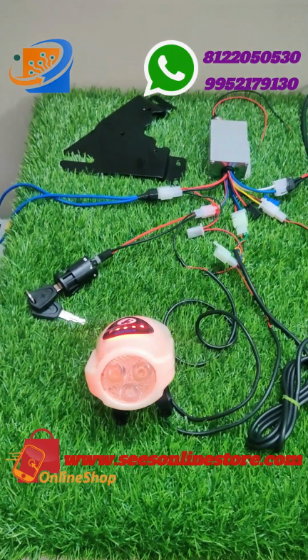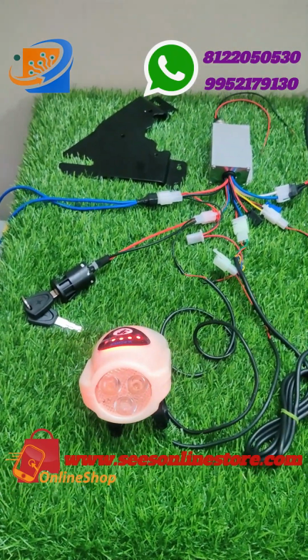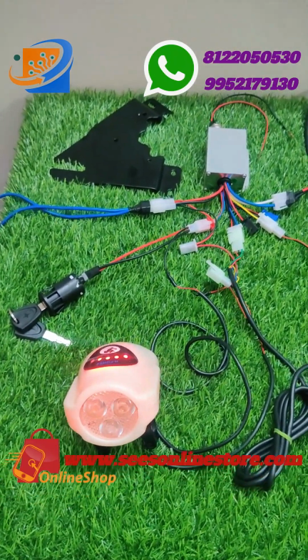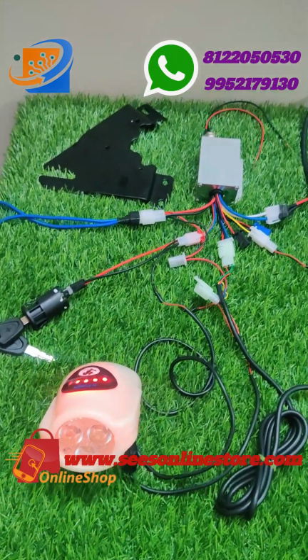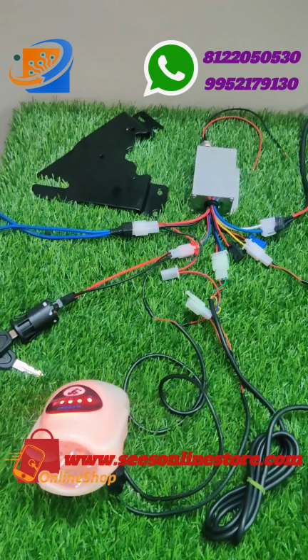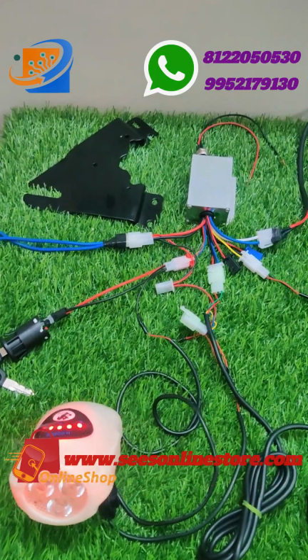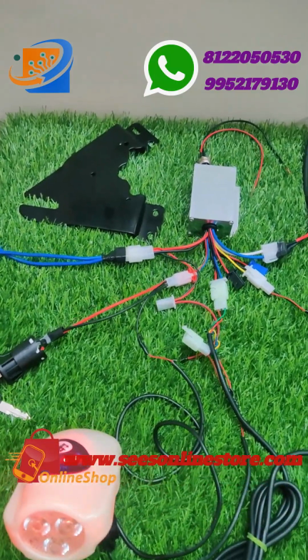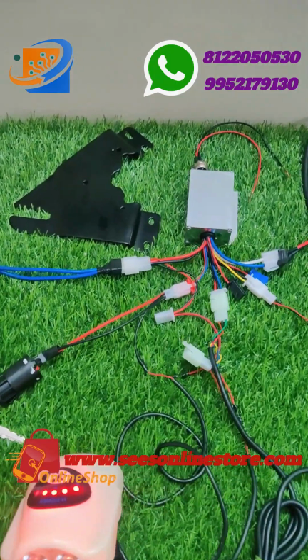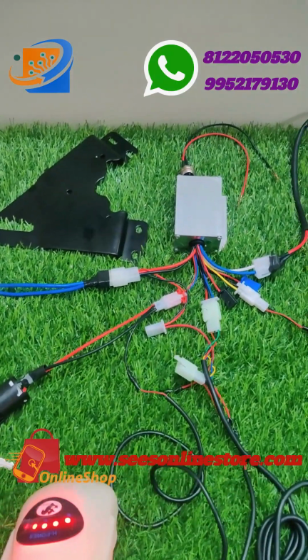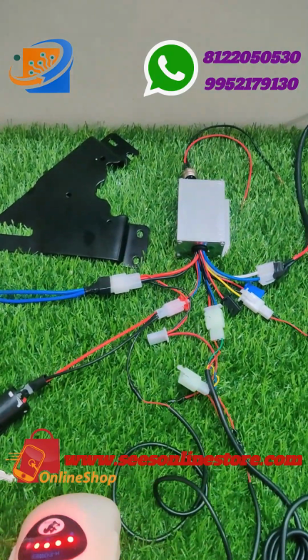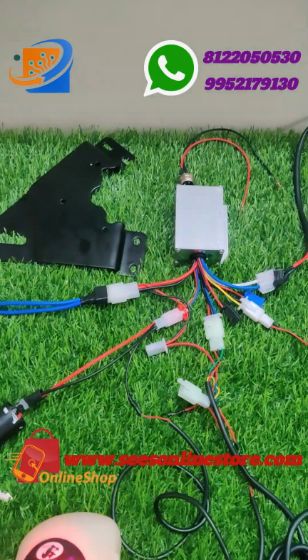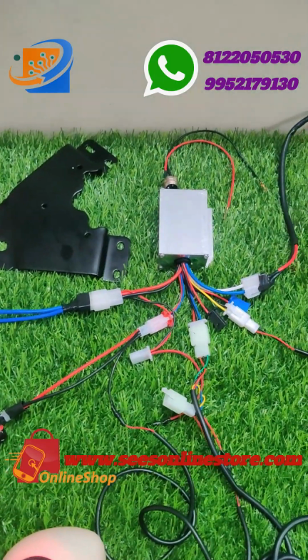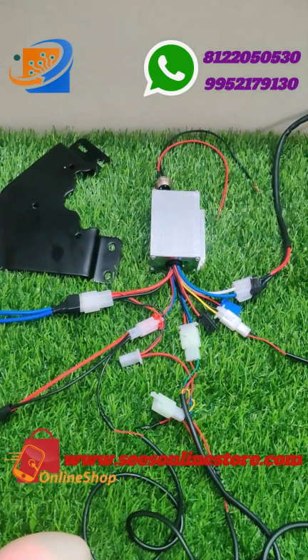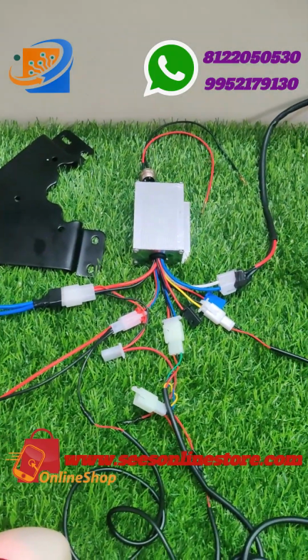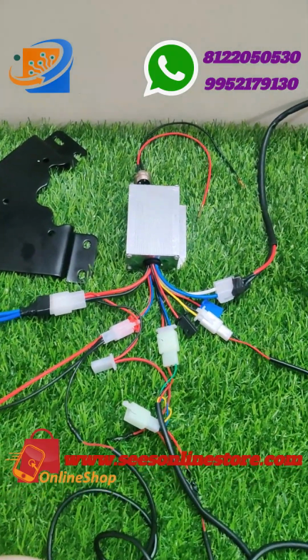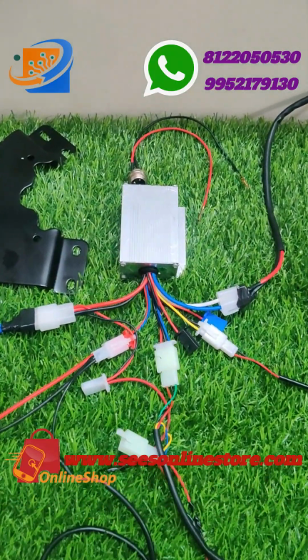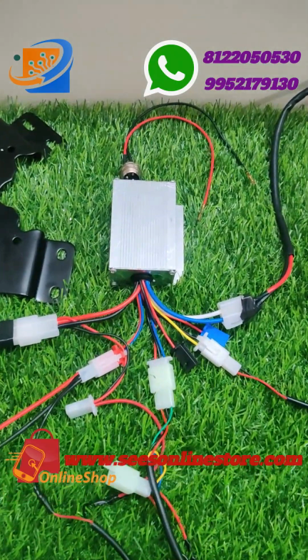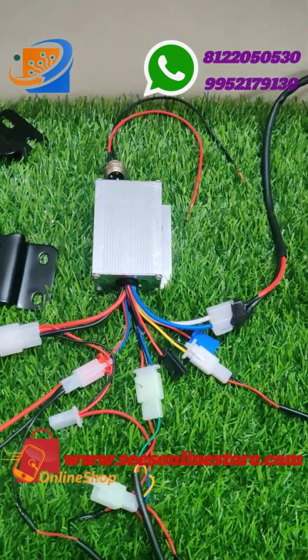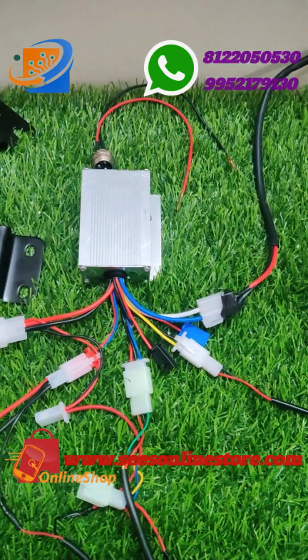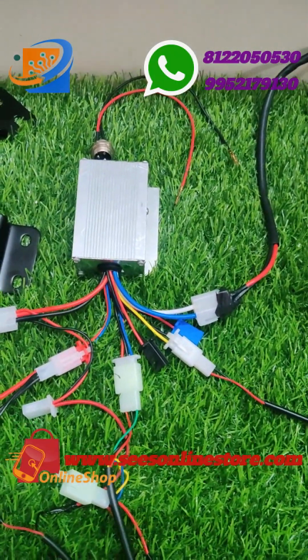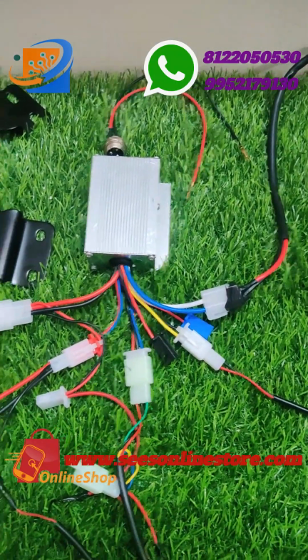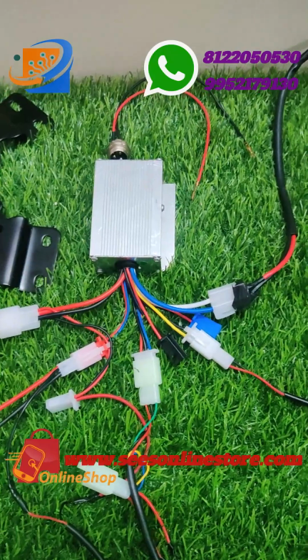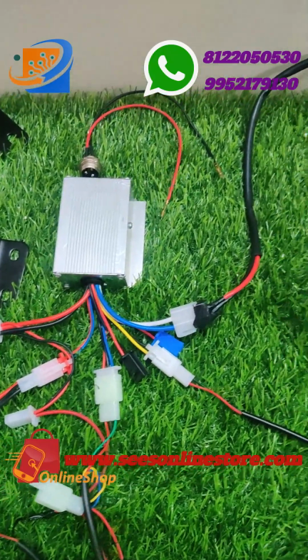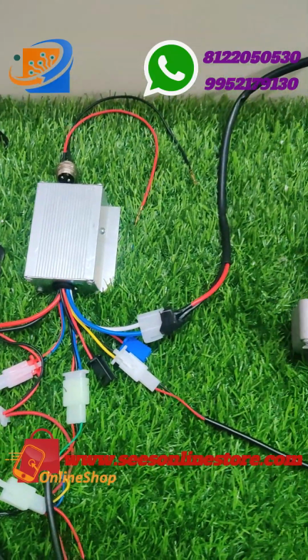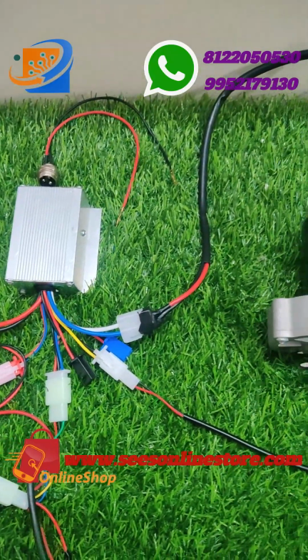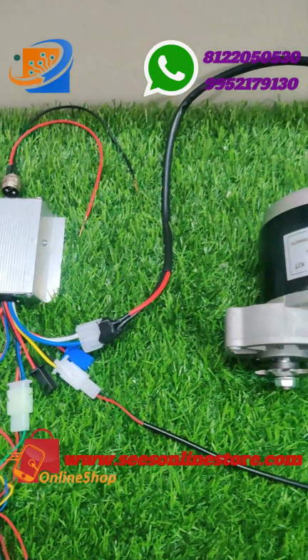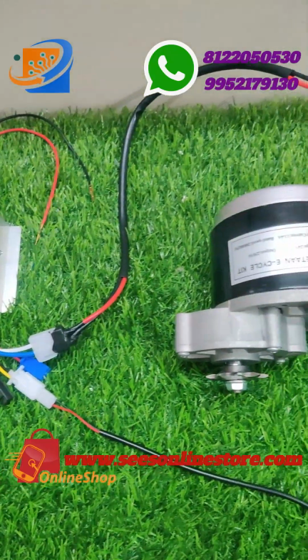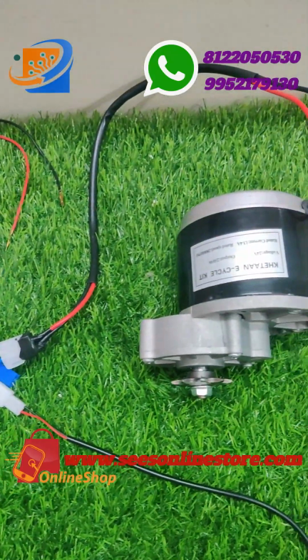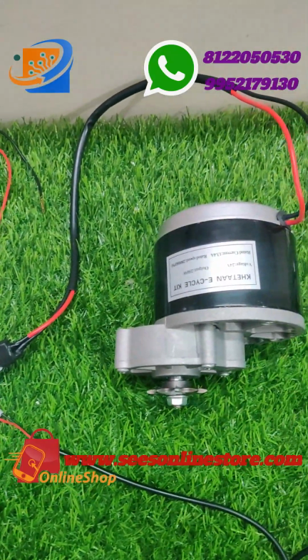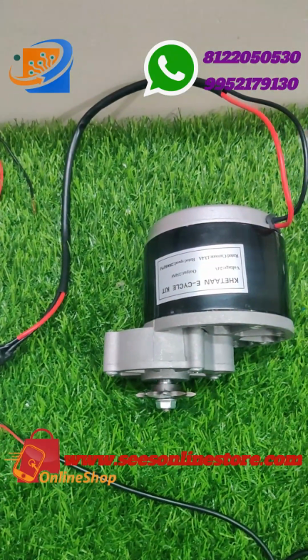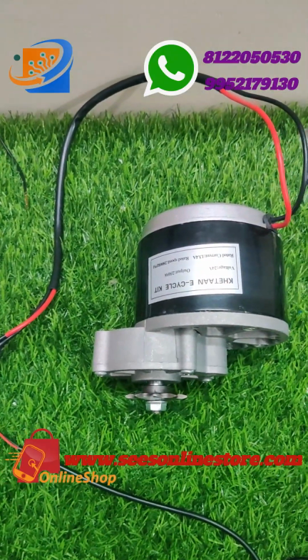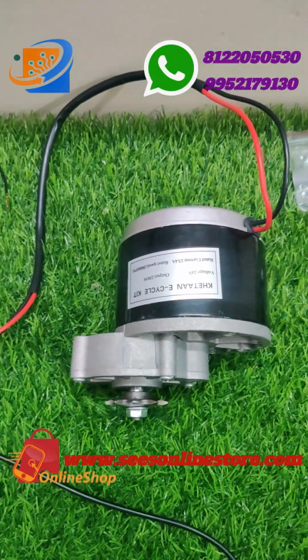For this full length video we have completely unboxed and tested with the full kit details and also connection detail on the testing and demo segment.